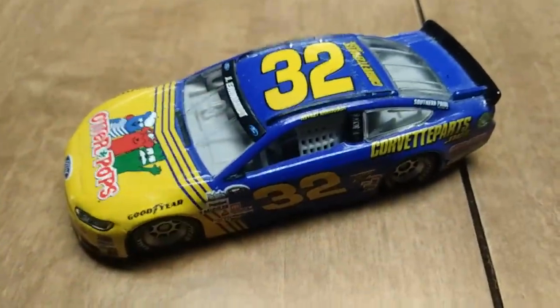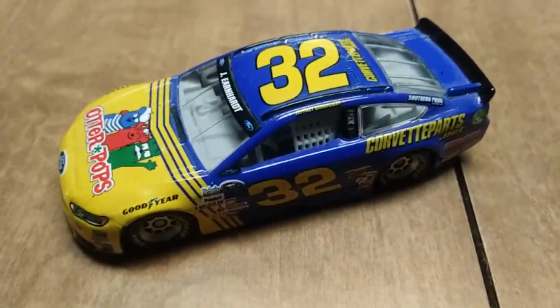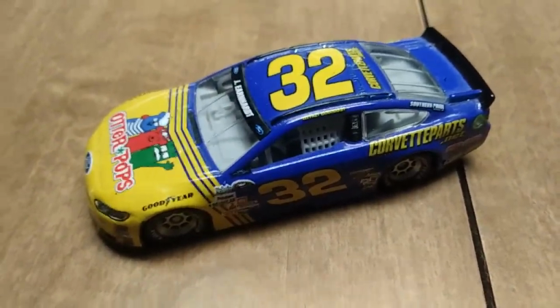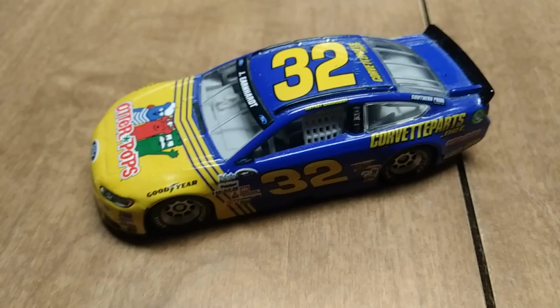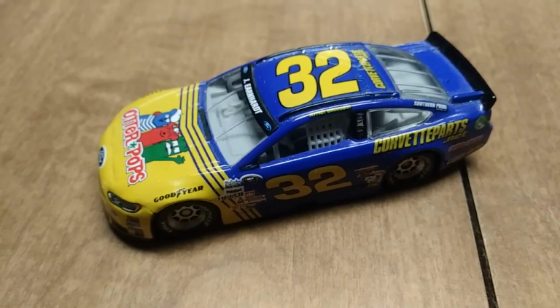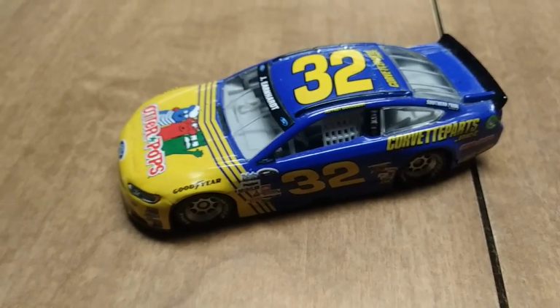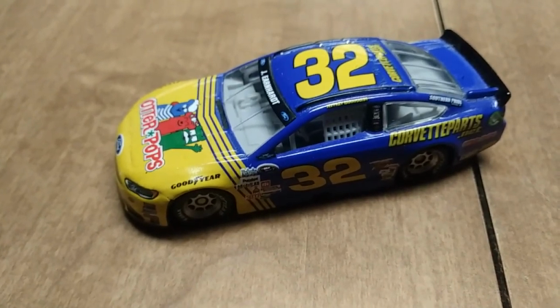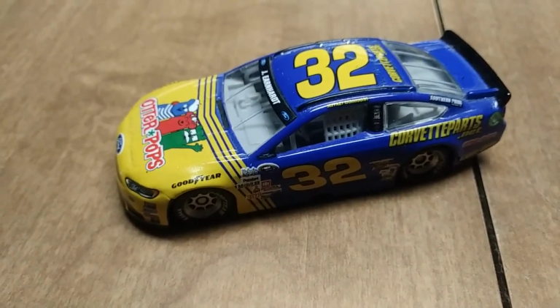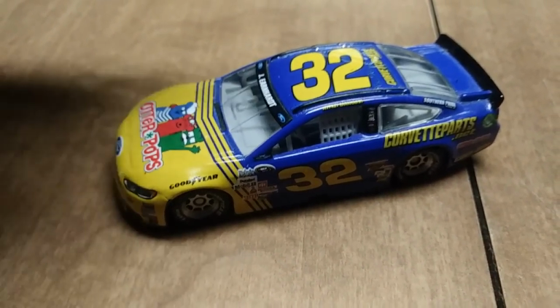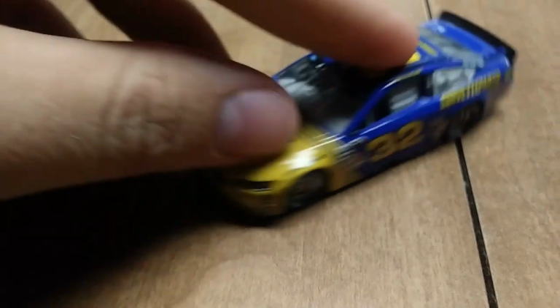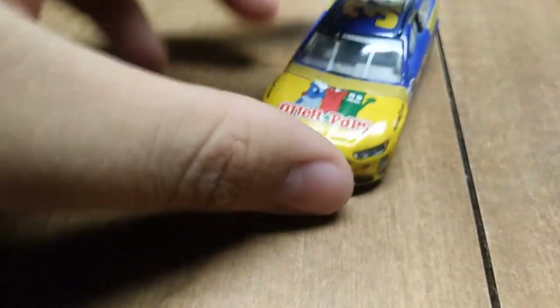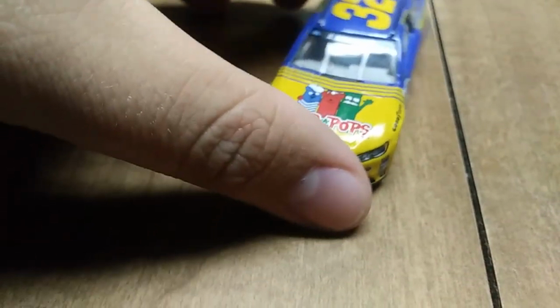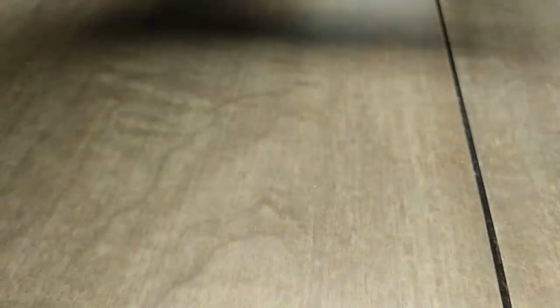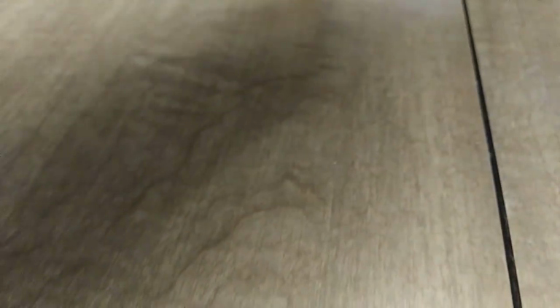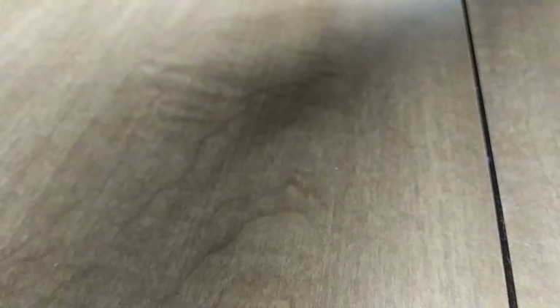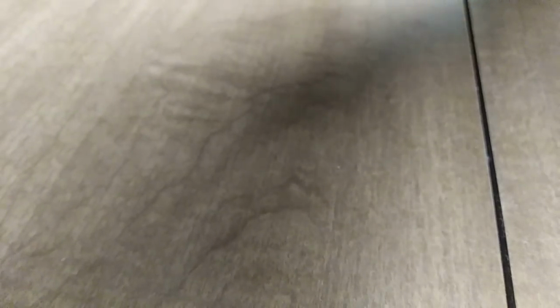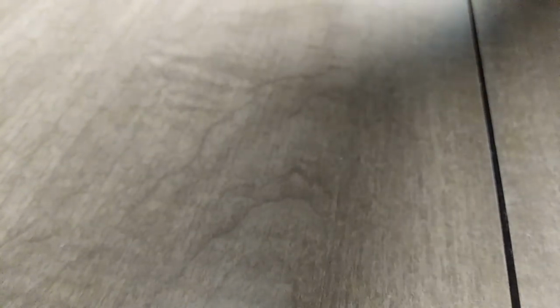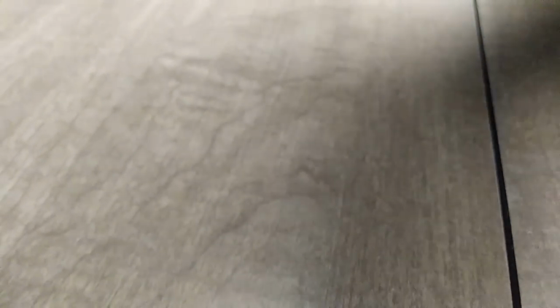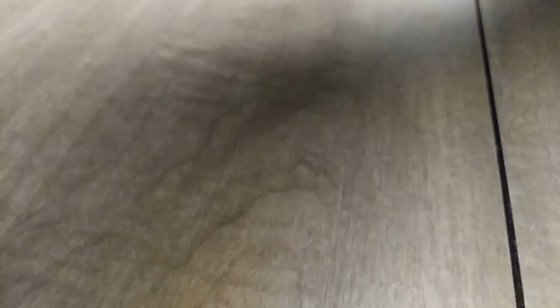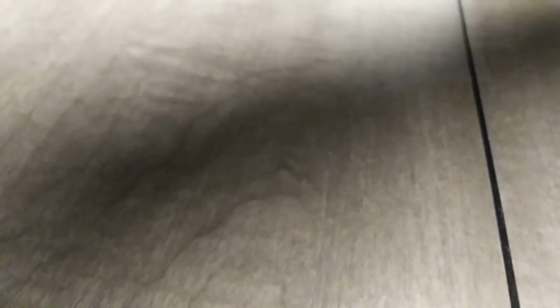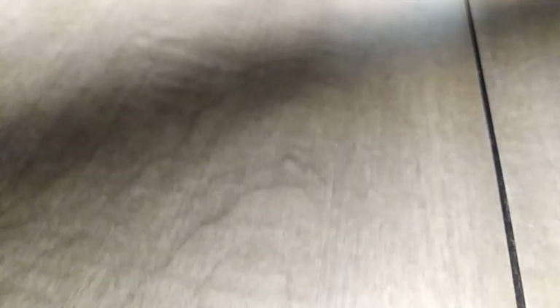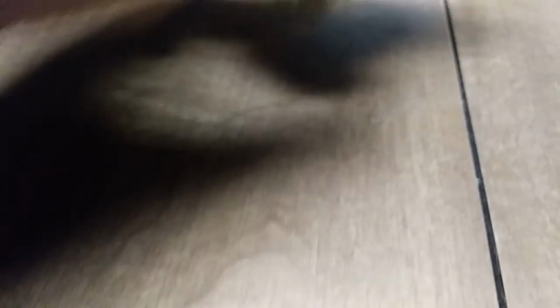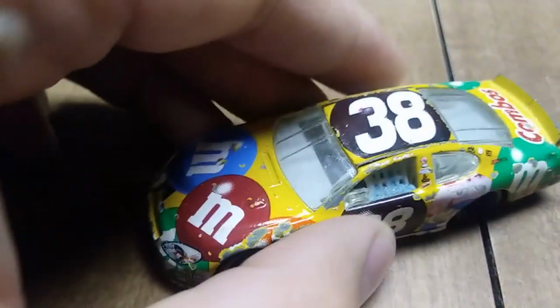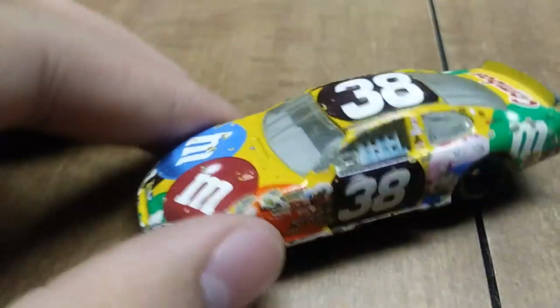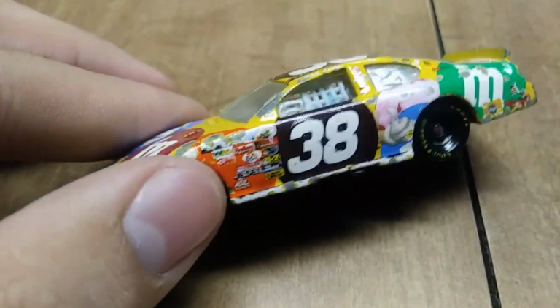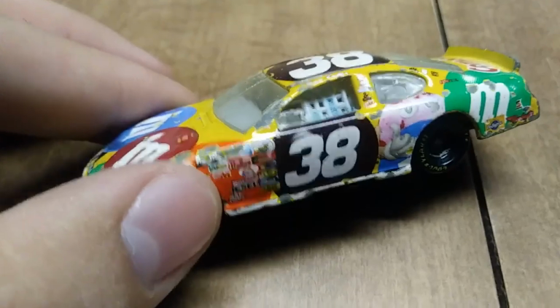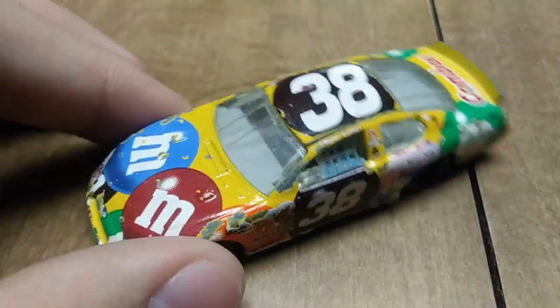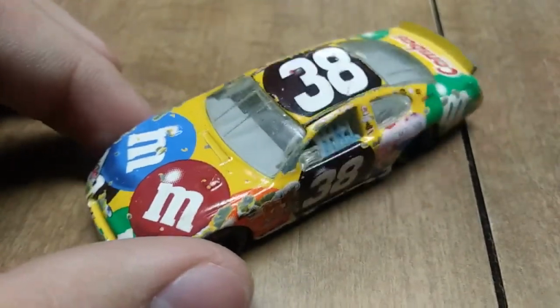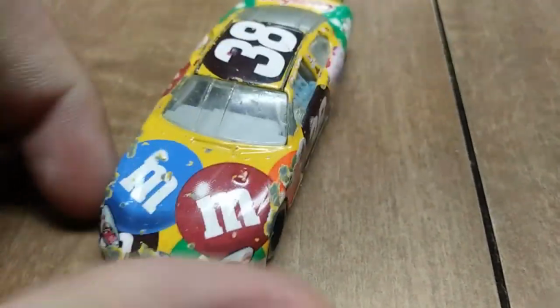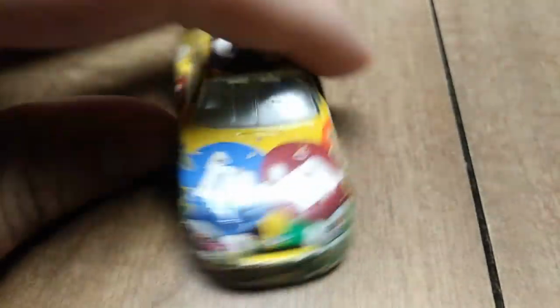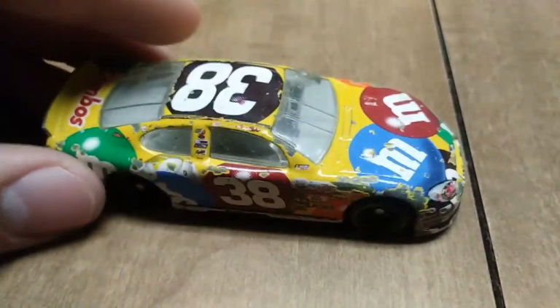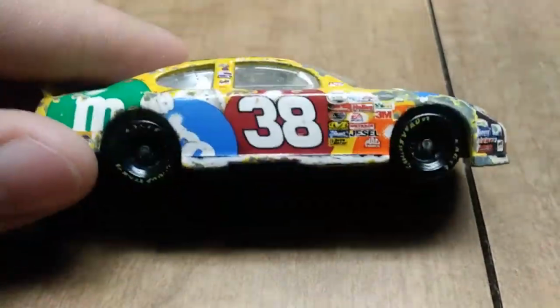Austin Dillon did a throwback to that as well, and so did Ryan Newman — I believe that was 2017. And anyway, here's the original Candyman's car: Mr. Elliott Sadler, with Combos on the trunk.